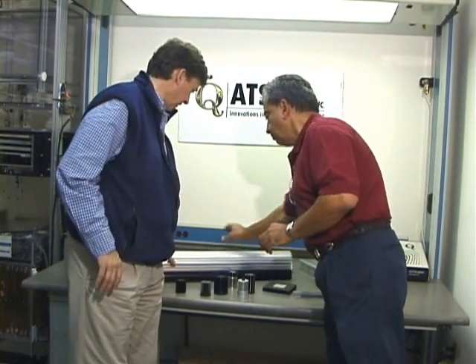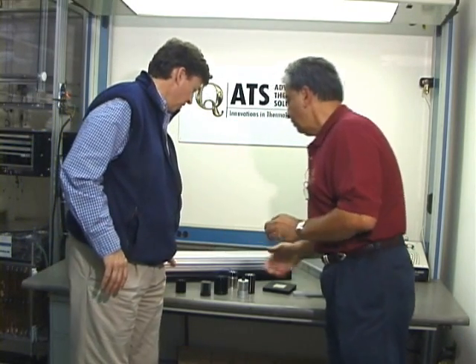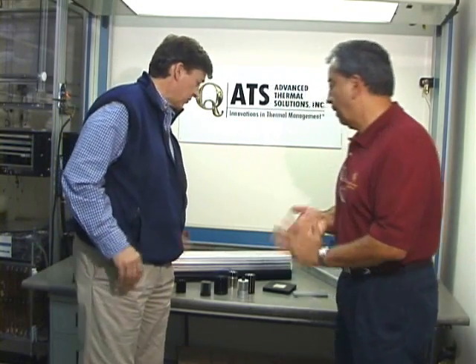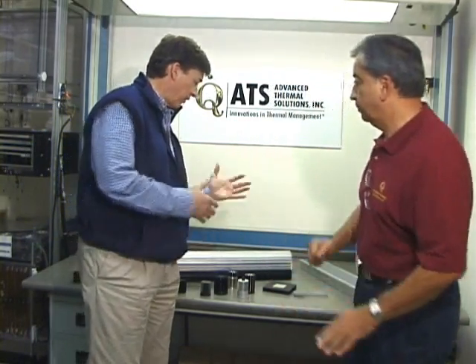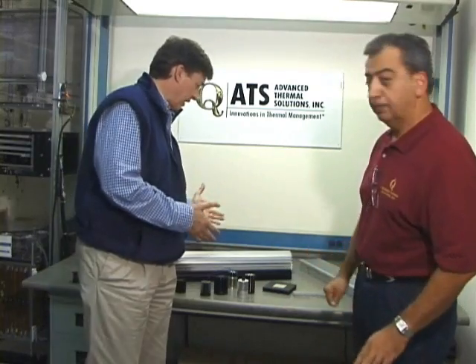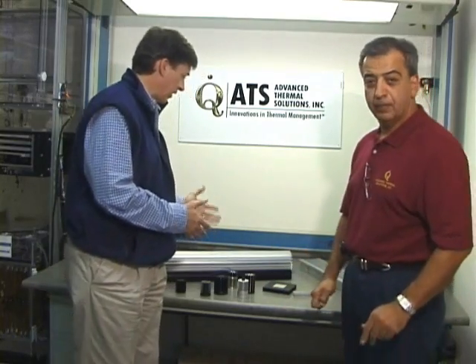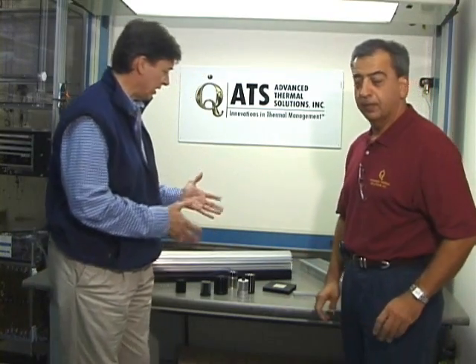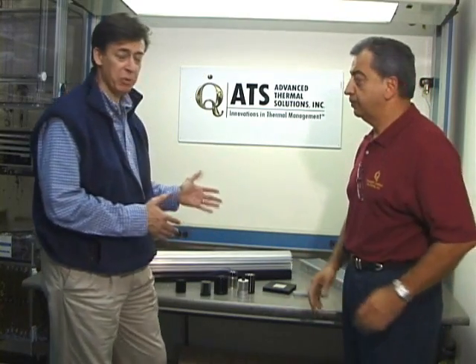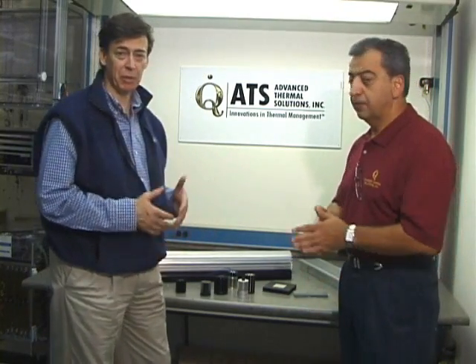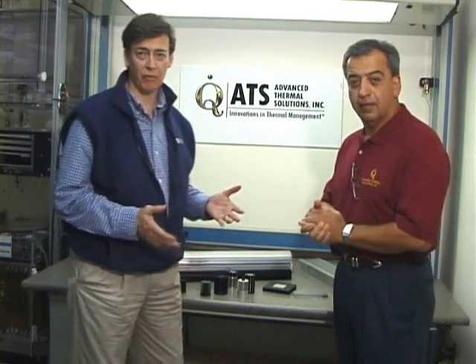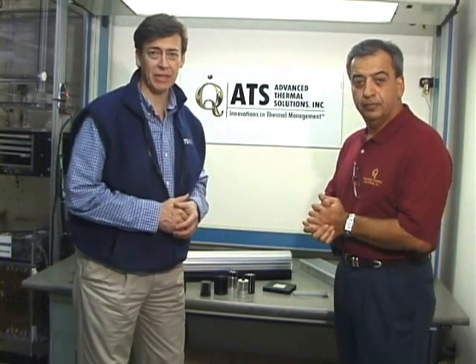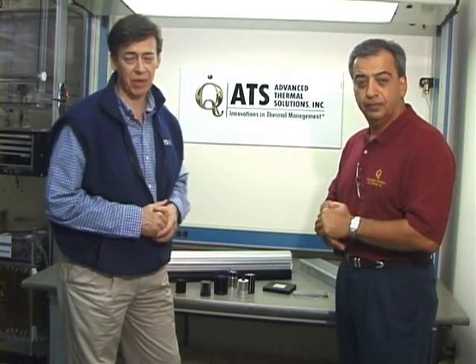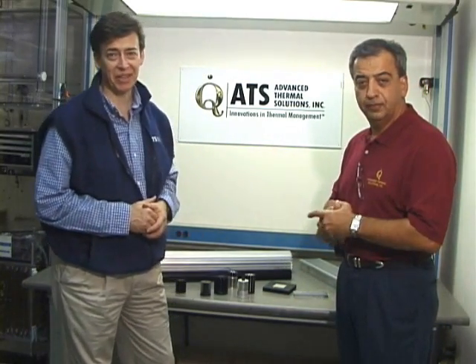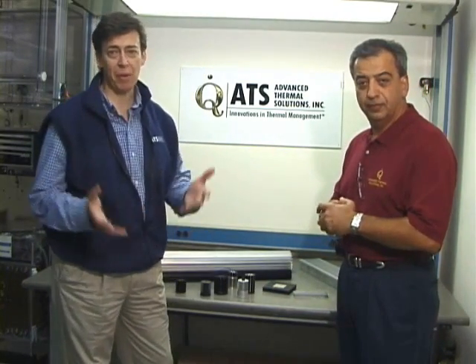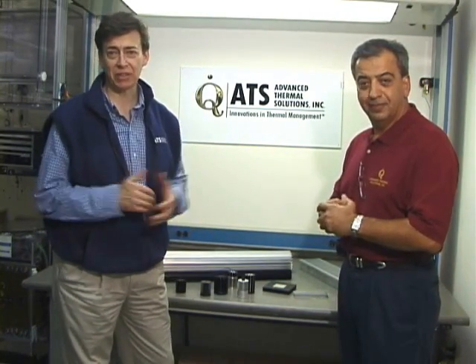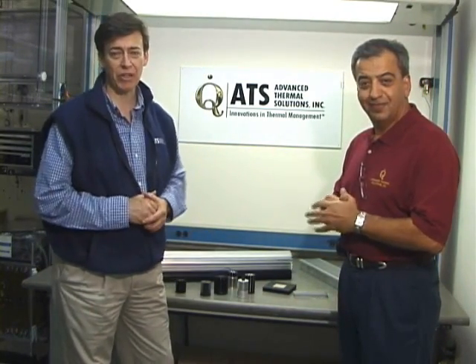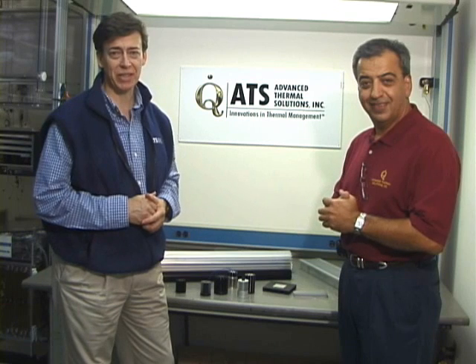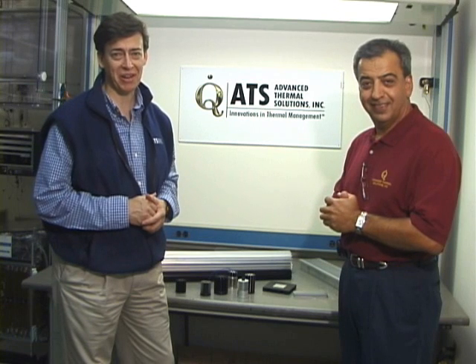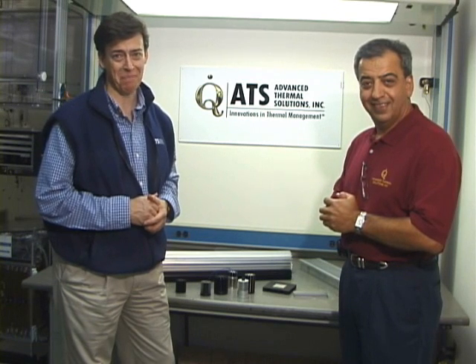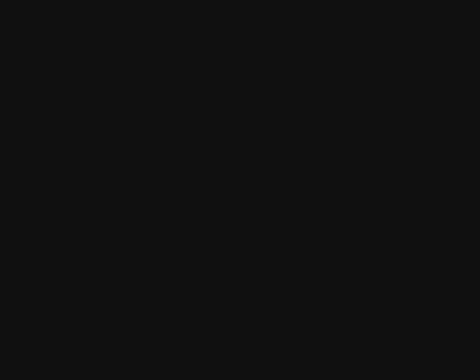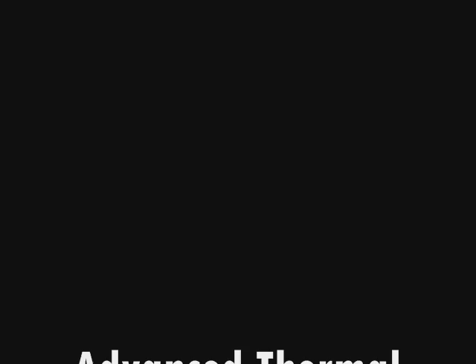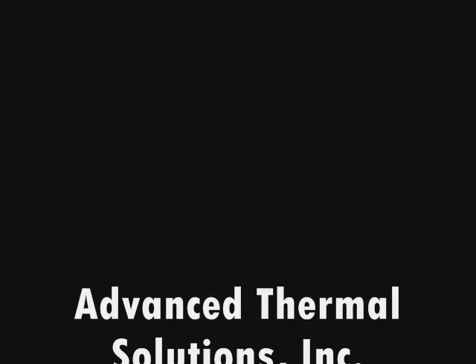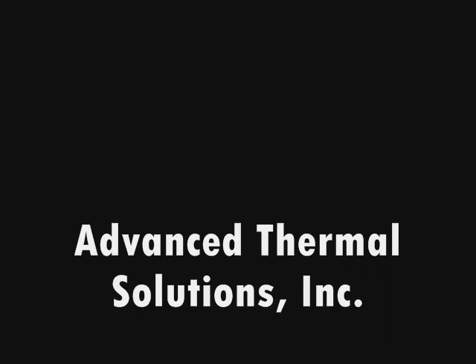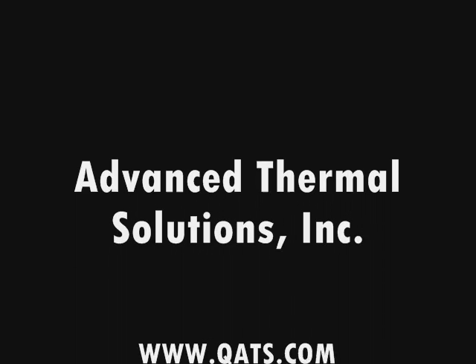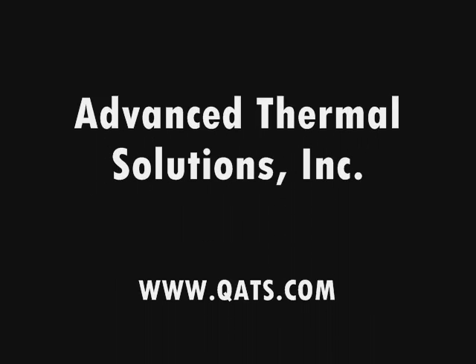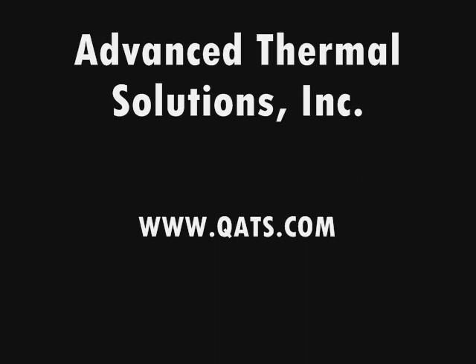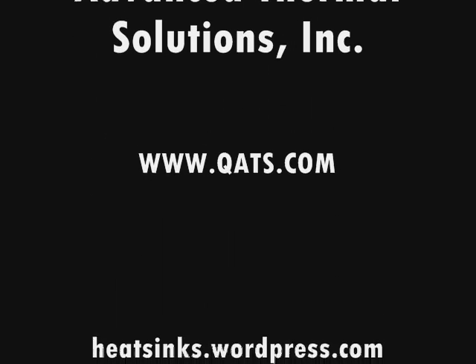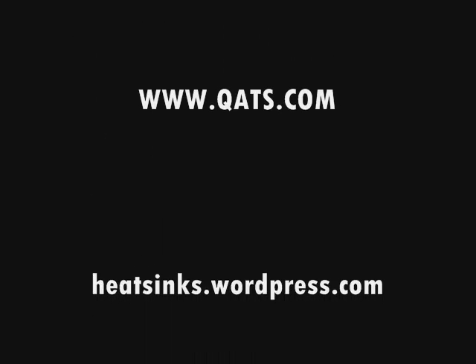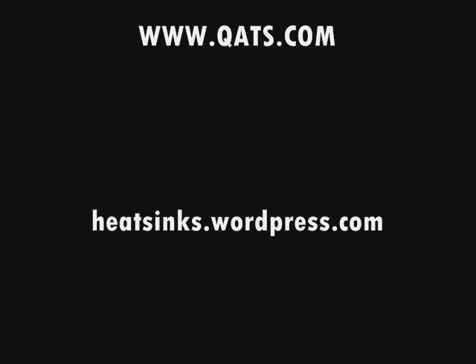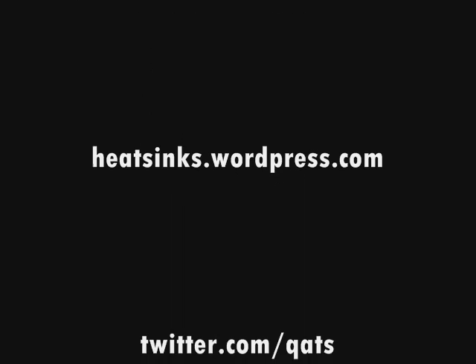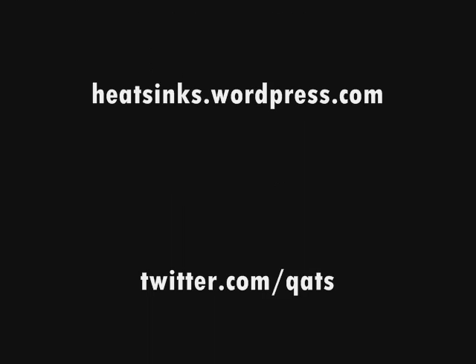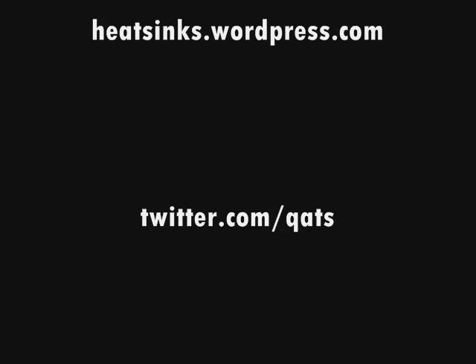Terrific. Well, these are all the various kinds of LED heat sinks, and there can be more offered from ATS. We ask you to come to our website to learn more at qats.com. Thank you.